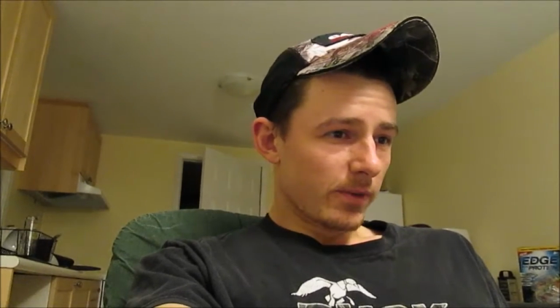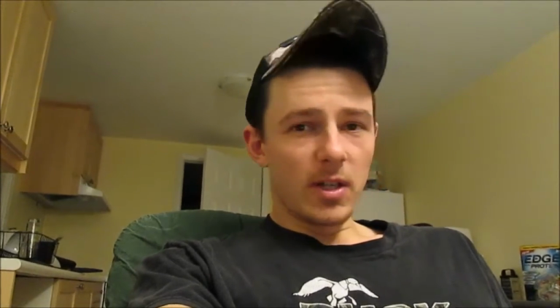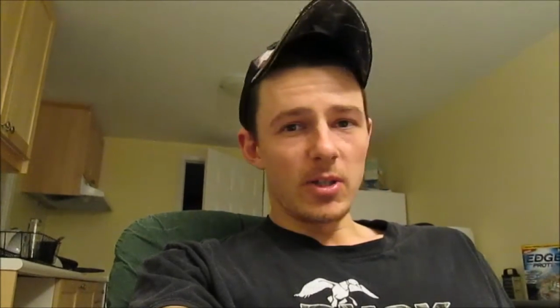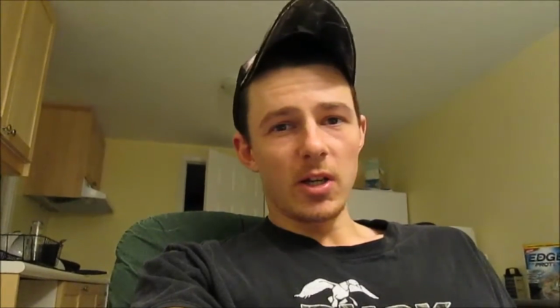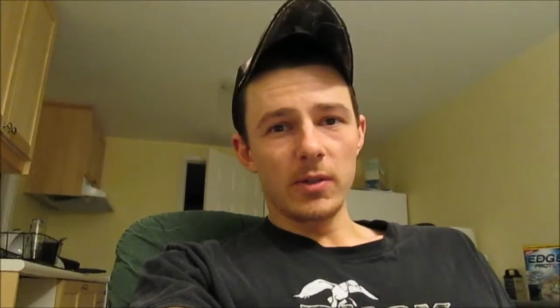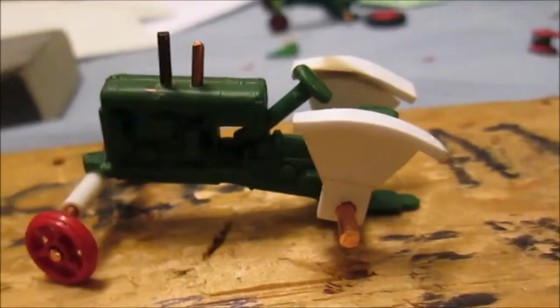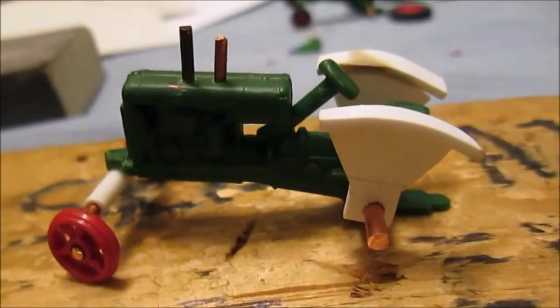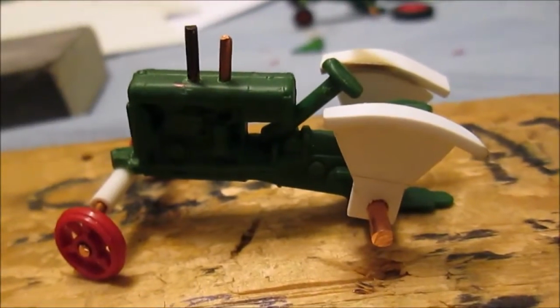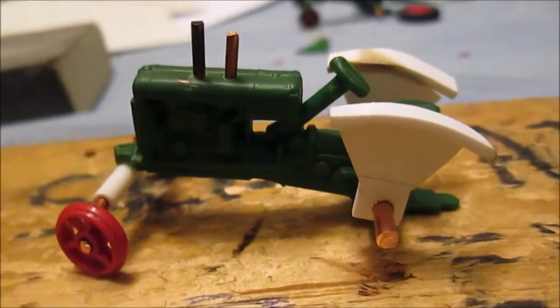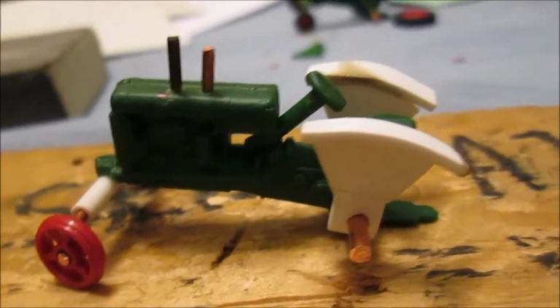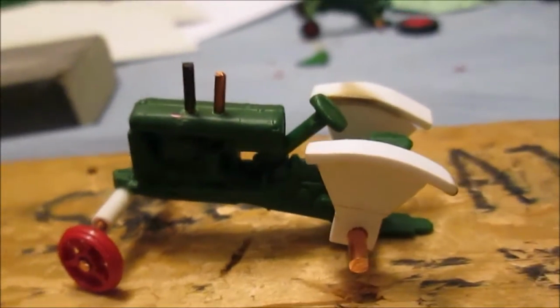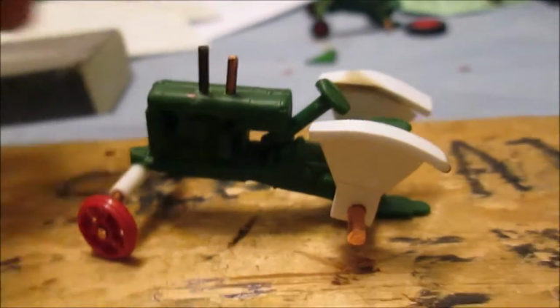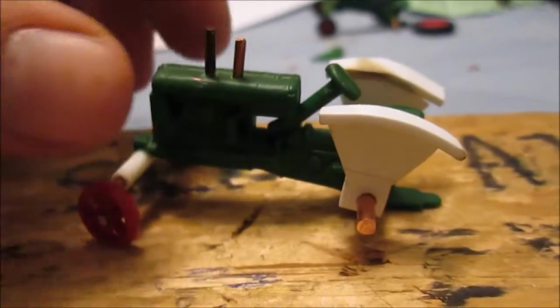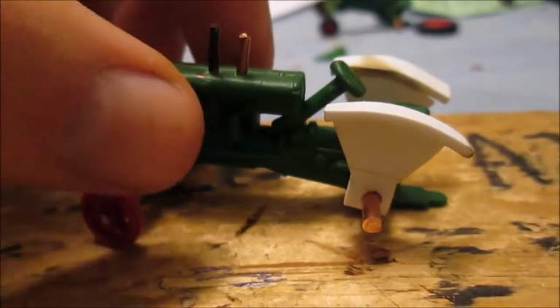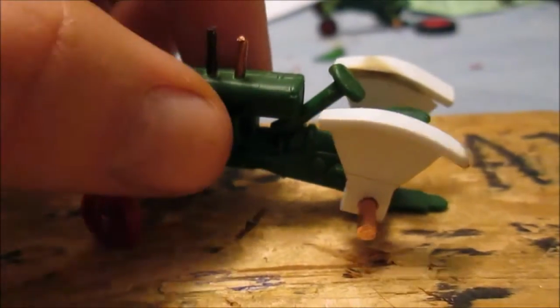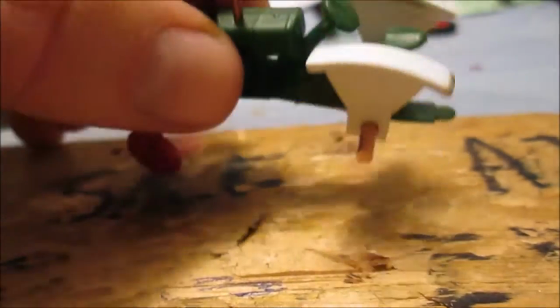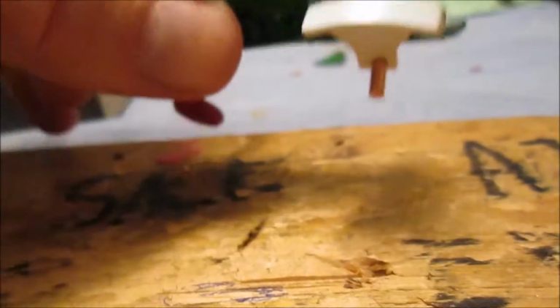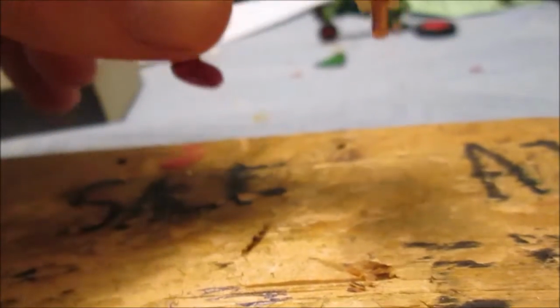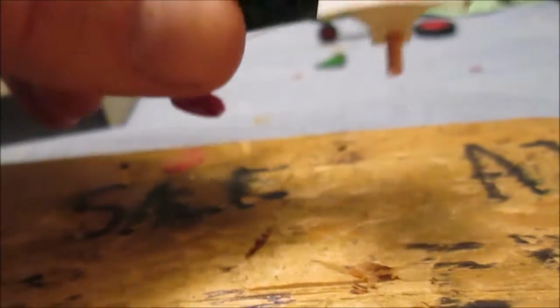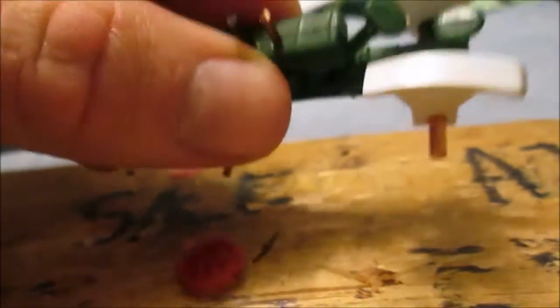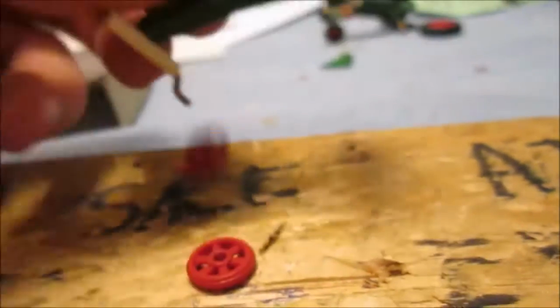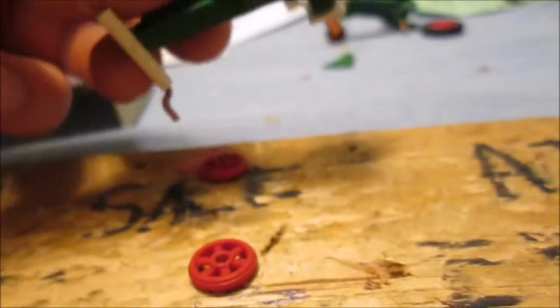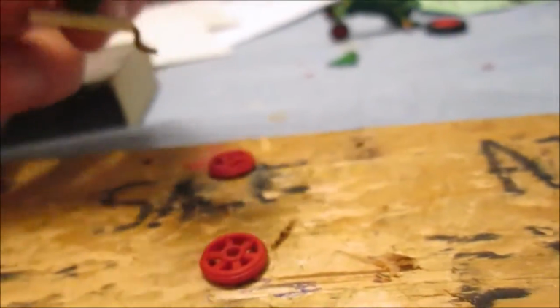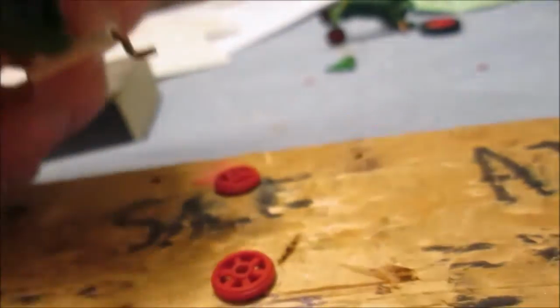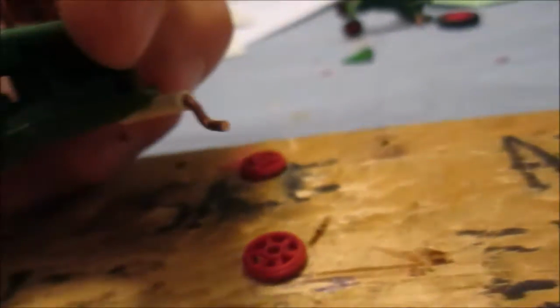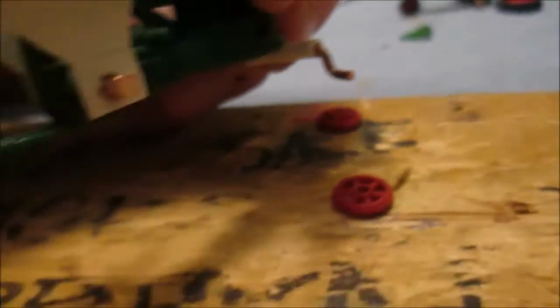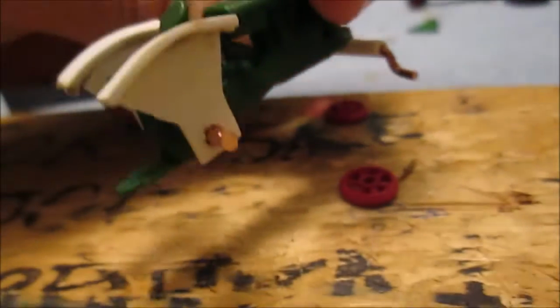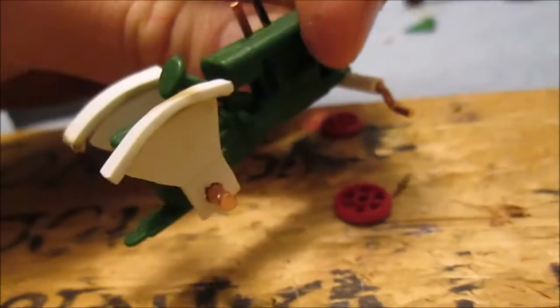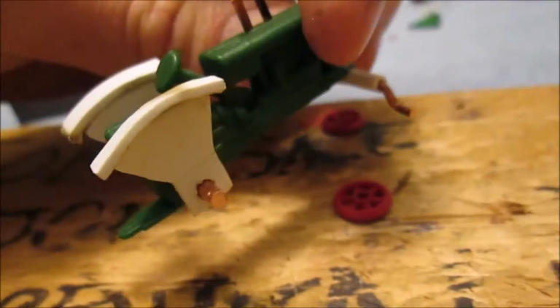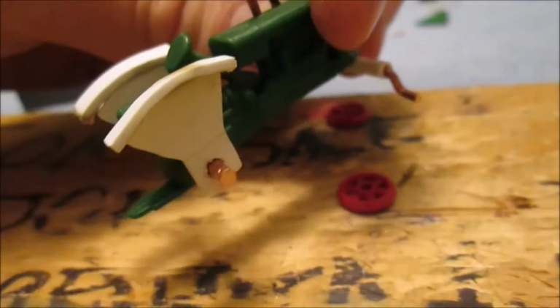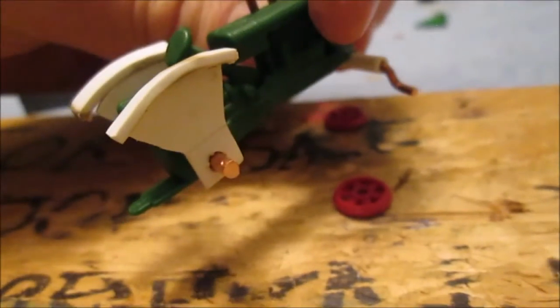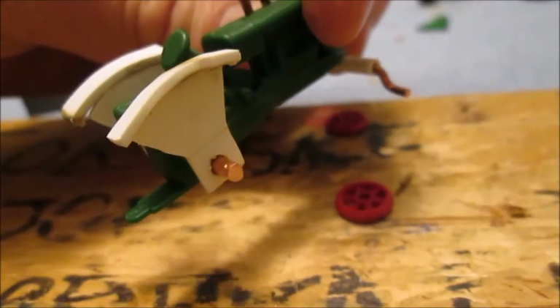But anyway, here's how she turned out. There's the little fenders there fellas. Let me shake these wheels off and show you the other side — it turned out pretty symmetrical.